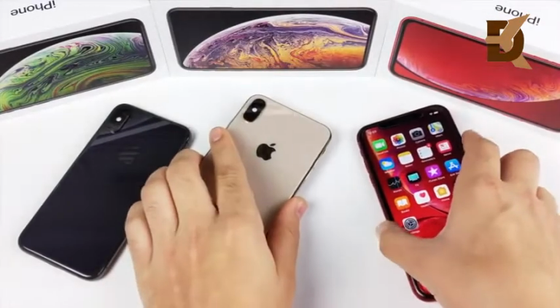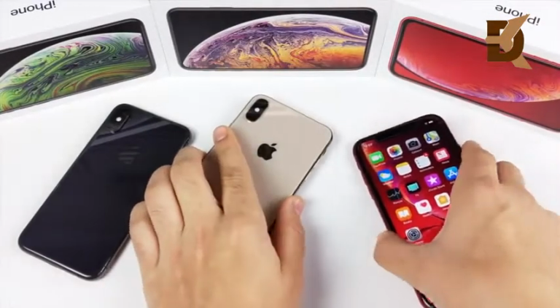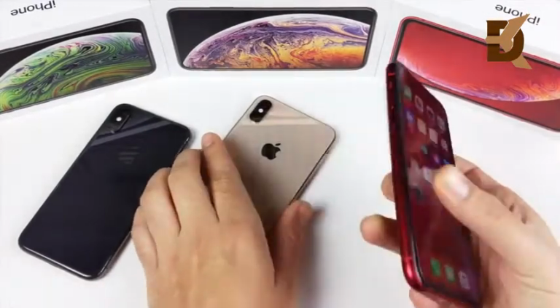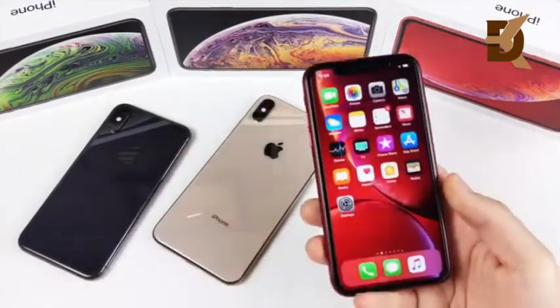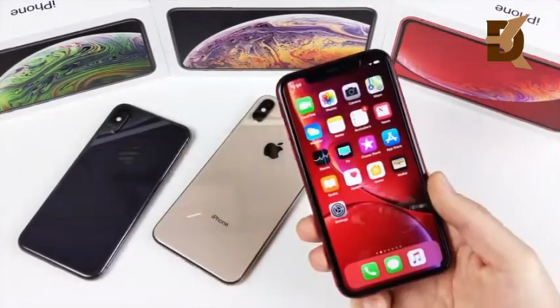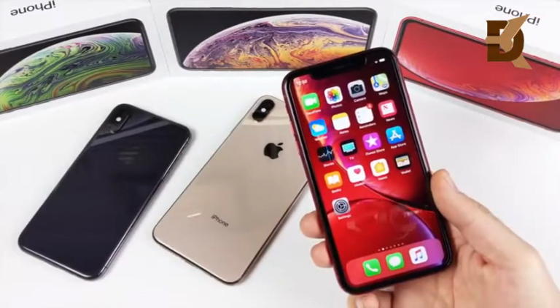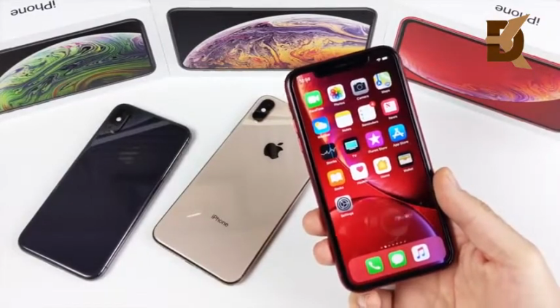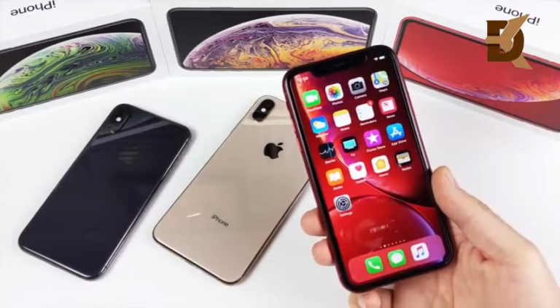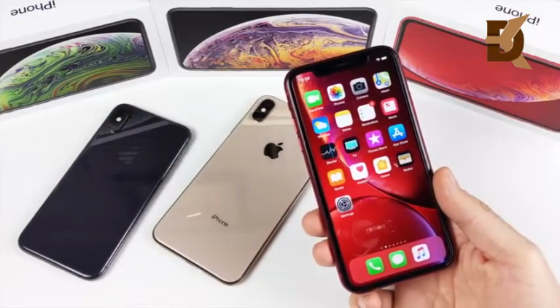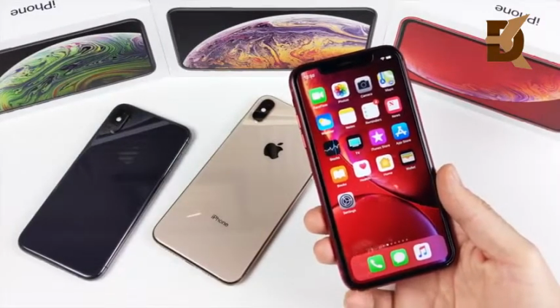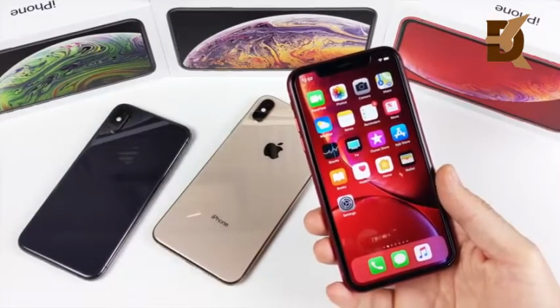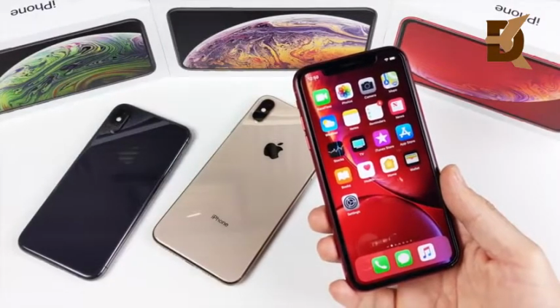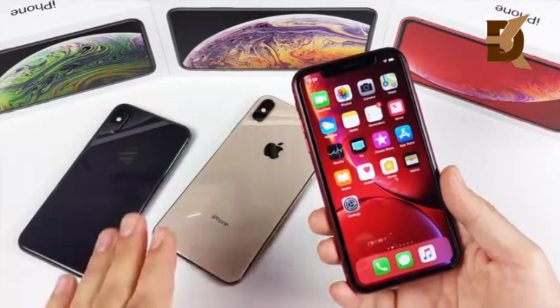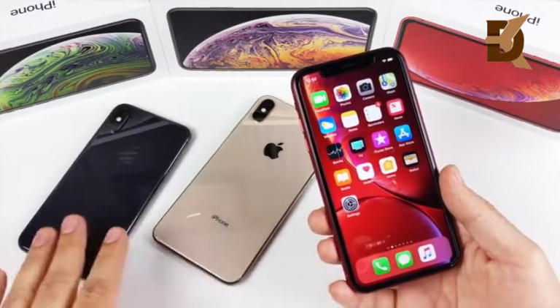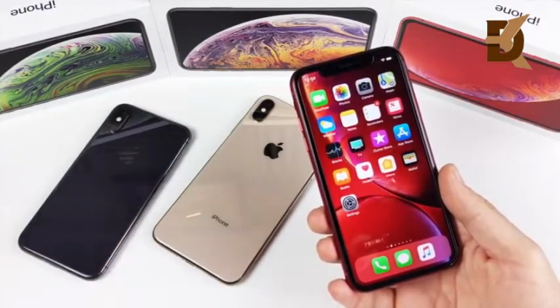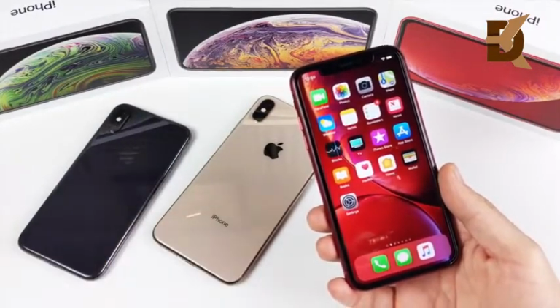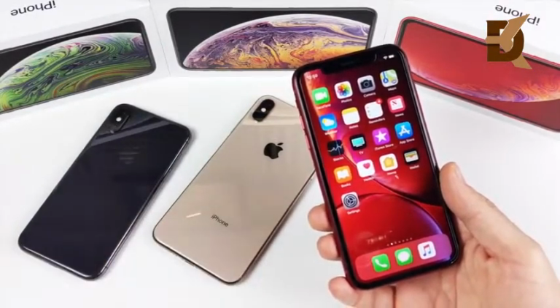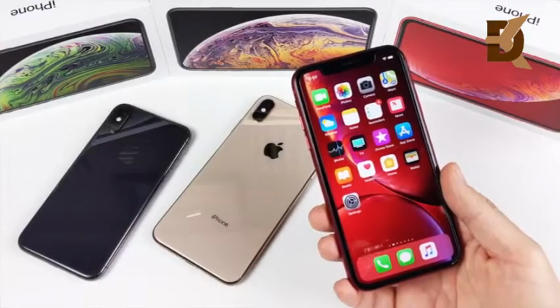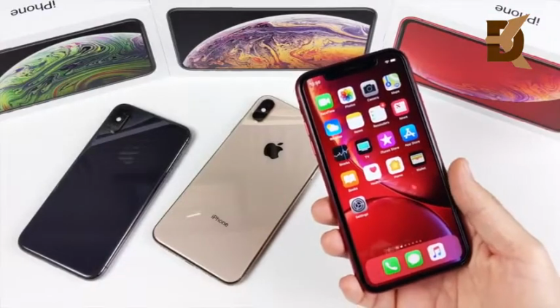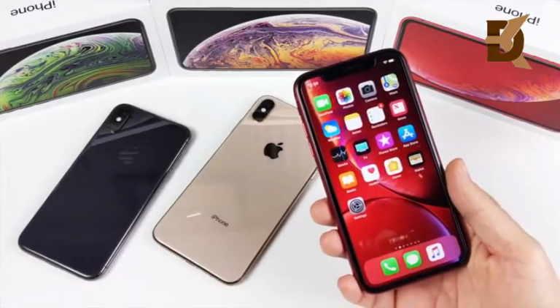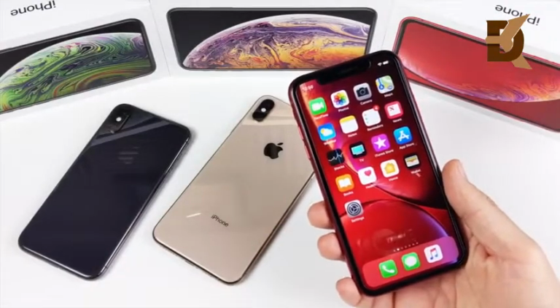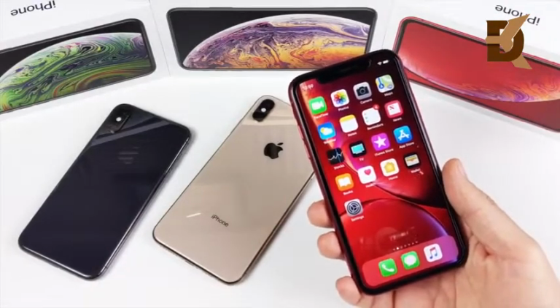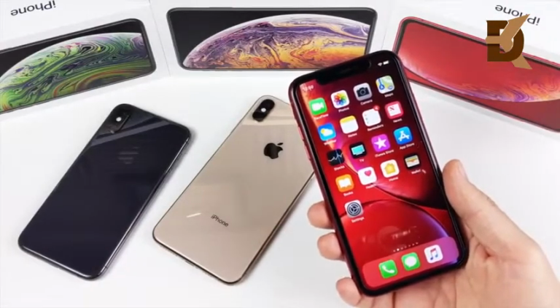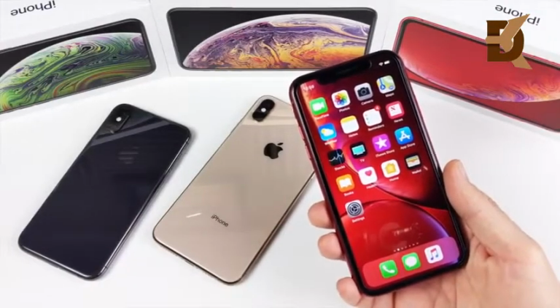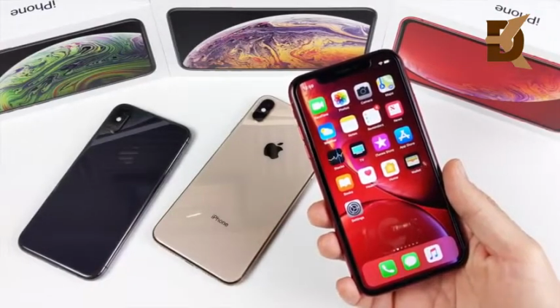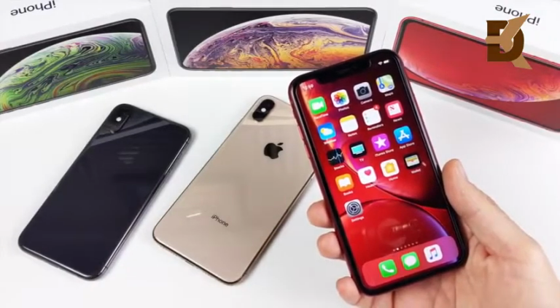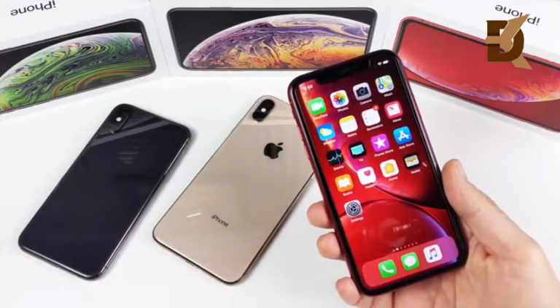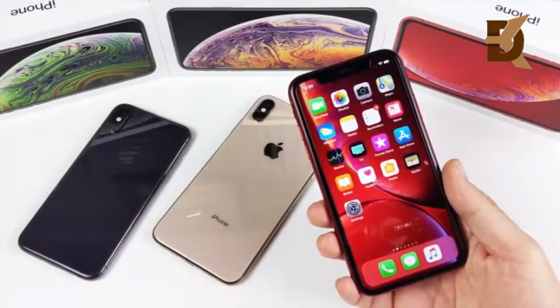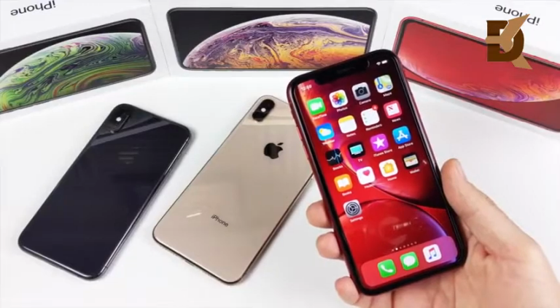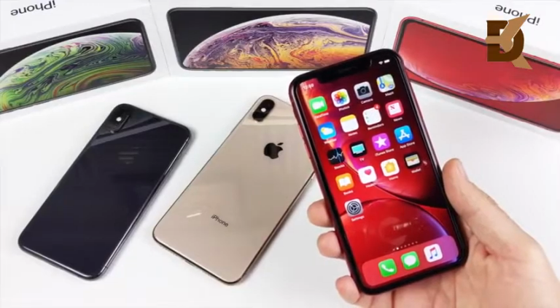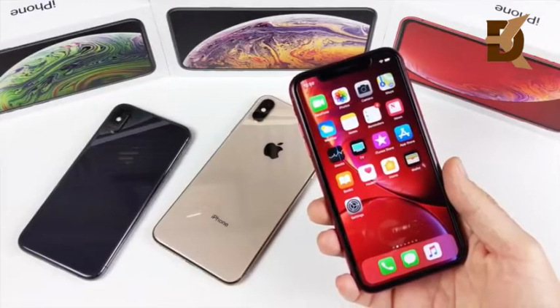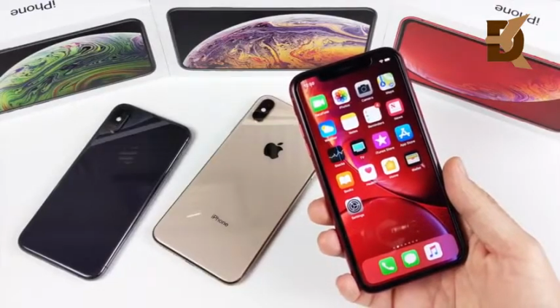The iPhone XR, being the cheapest here, starts at $750, which is significantly less than the two premium iPhones. It goes up from there, with the sweet spot probably being the $799, 128-gigabyte model.